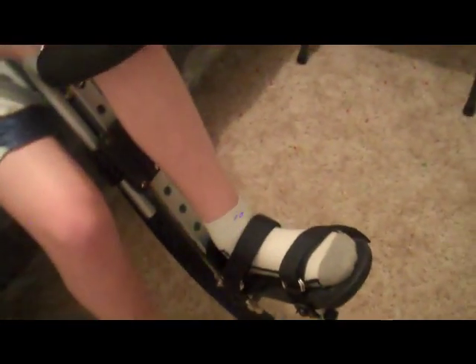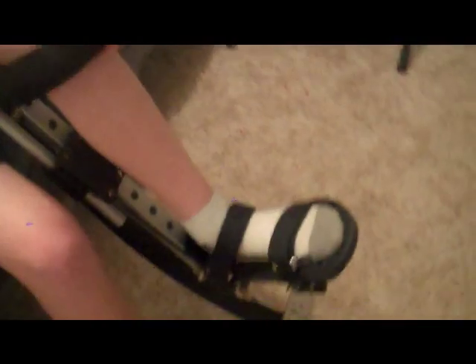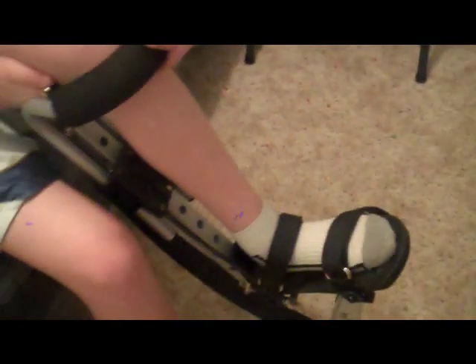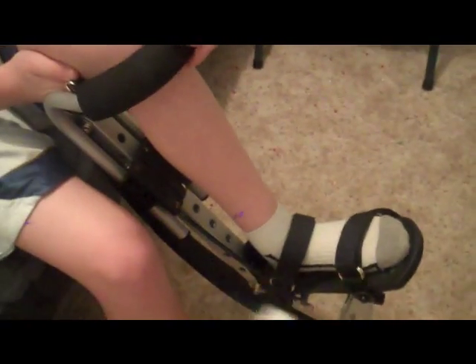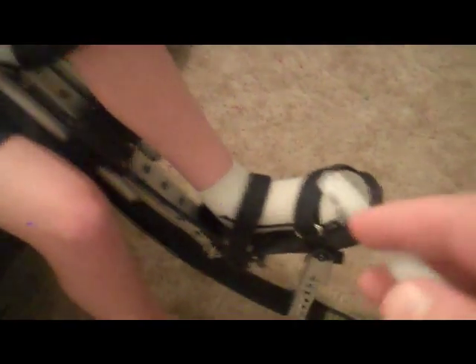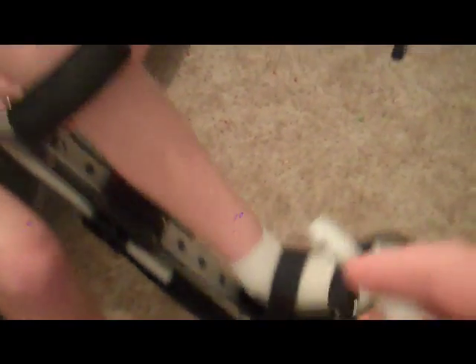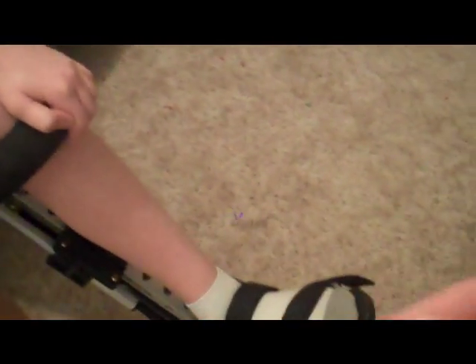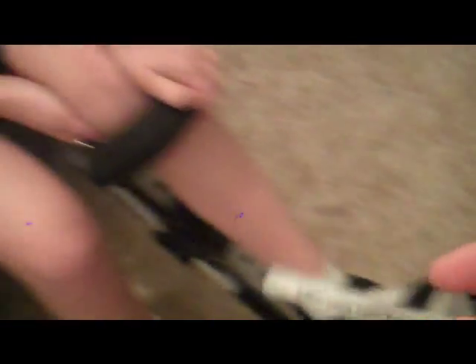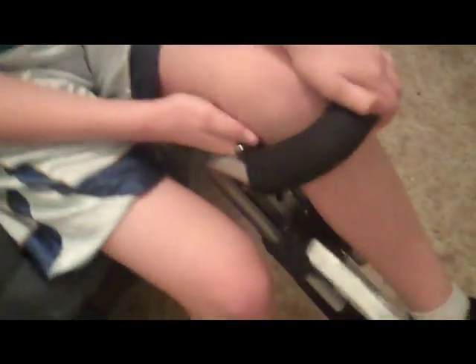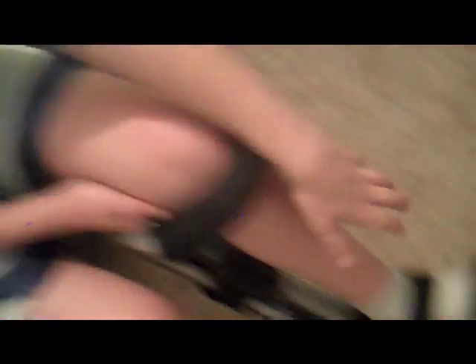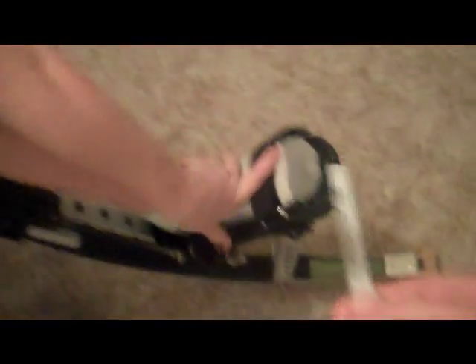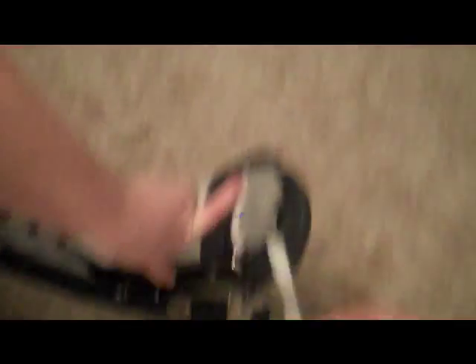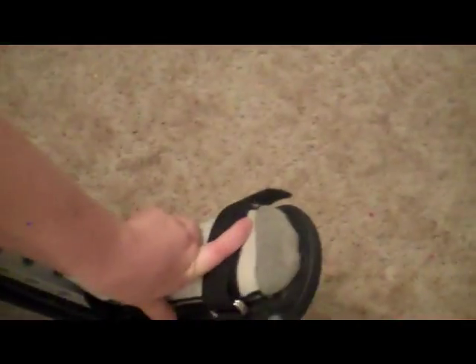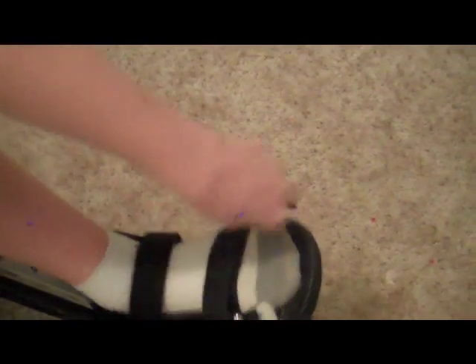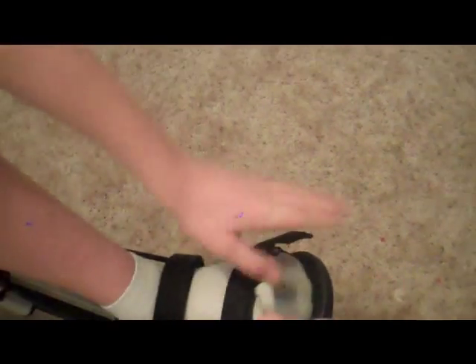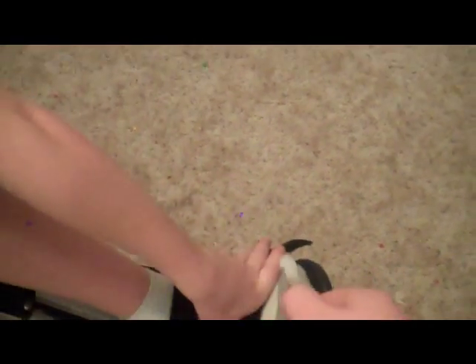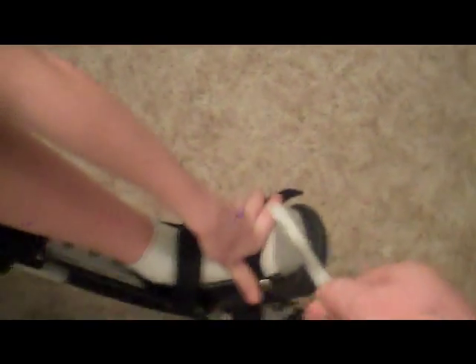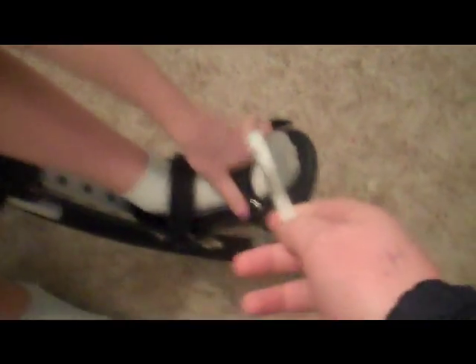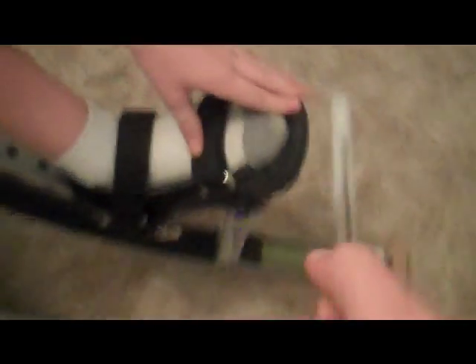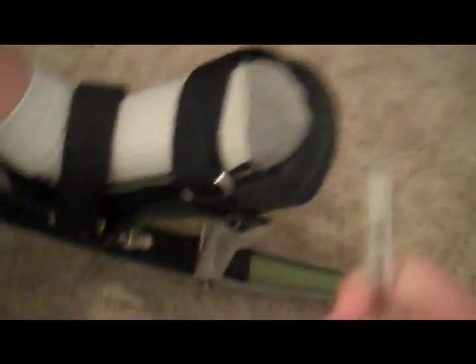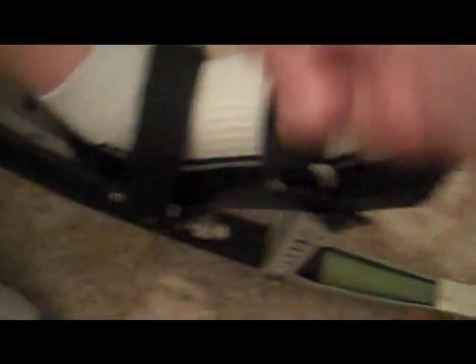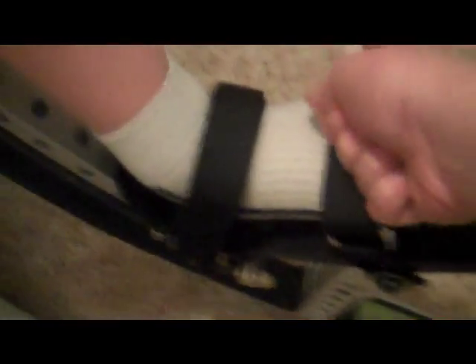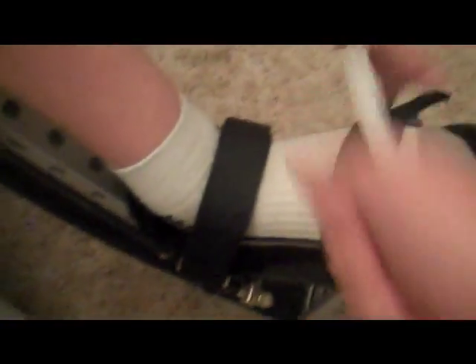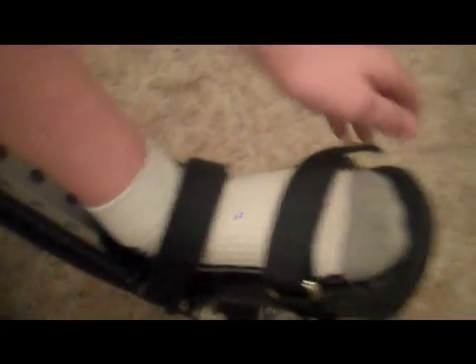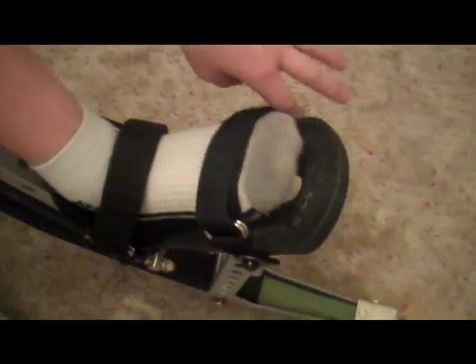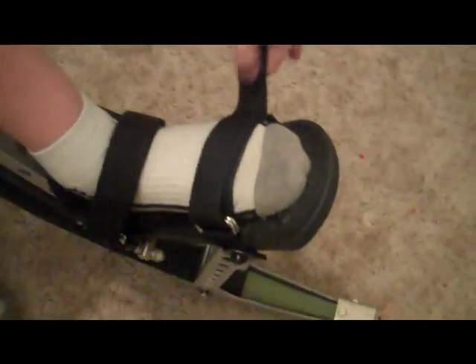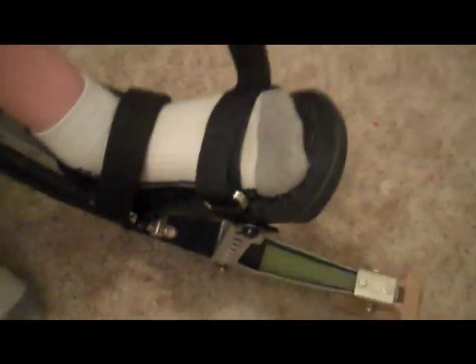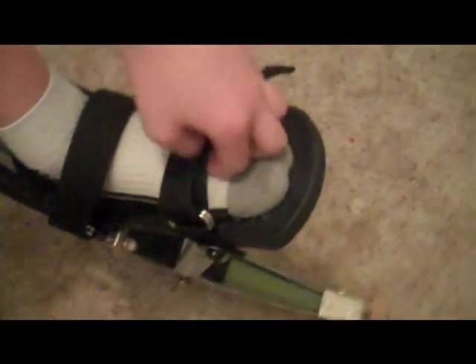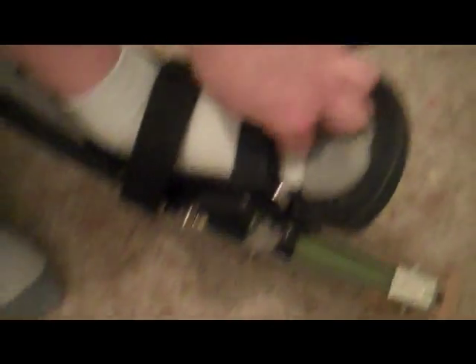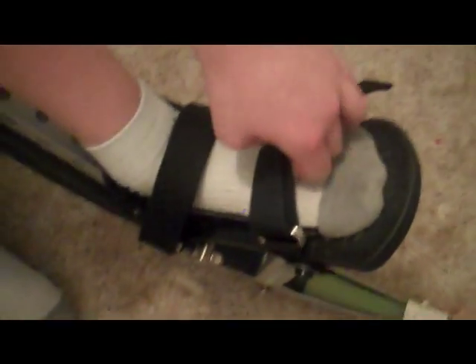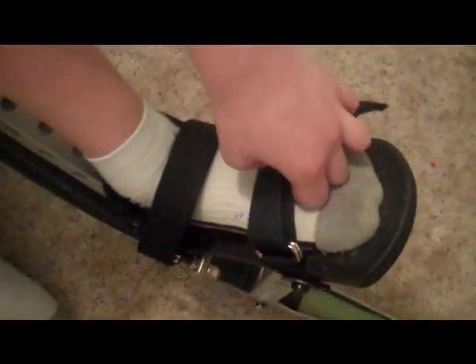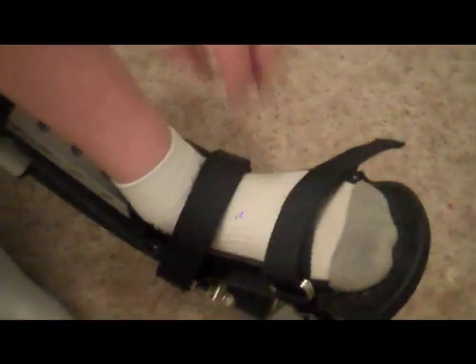Back to how to put them on. Now that you have your foot secure in here, make sure they're as tight as possible. Usually your shoe will help keep these on, so you can't lift up your foot.